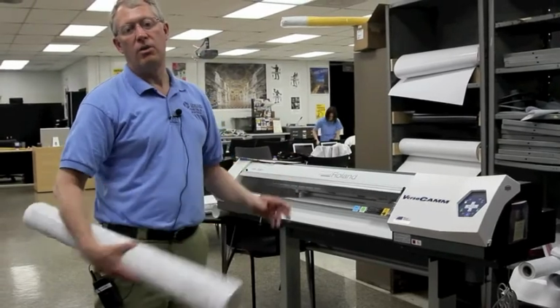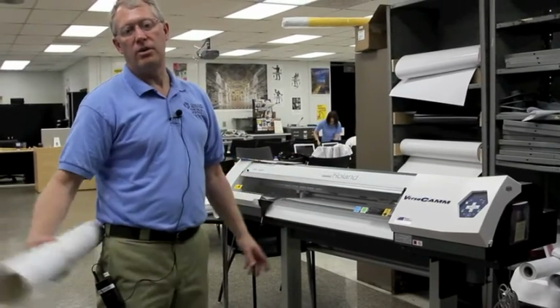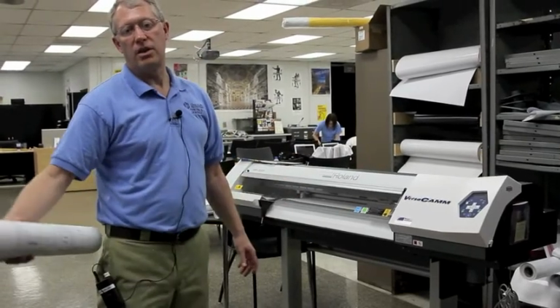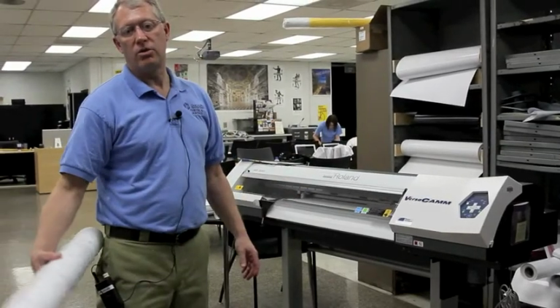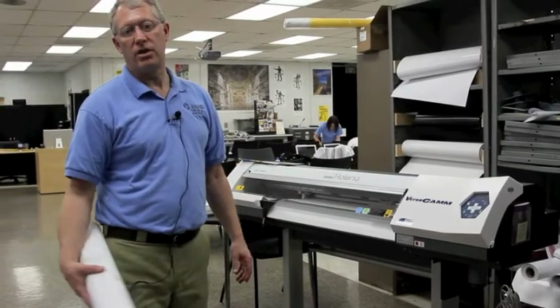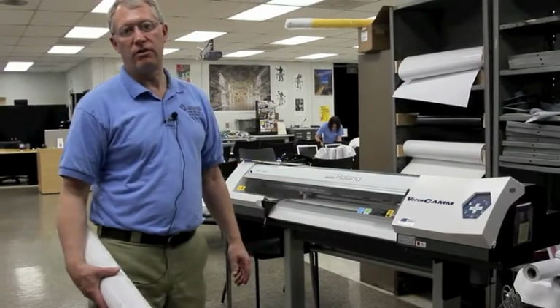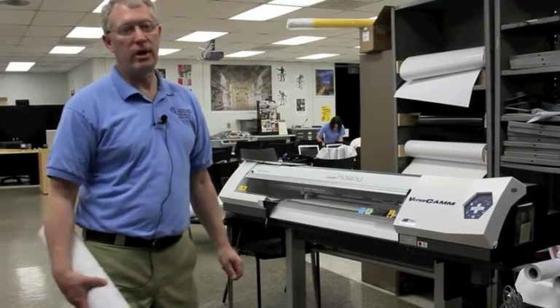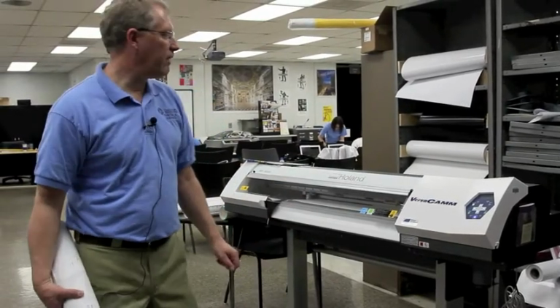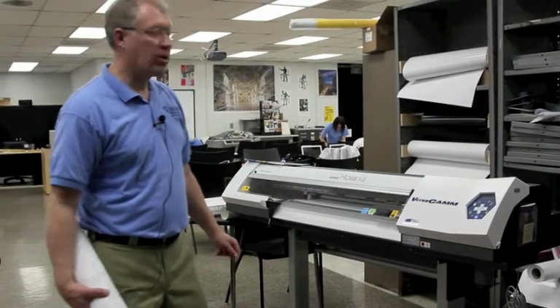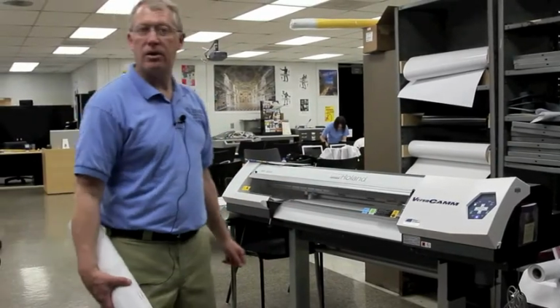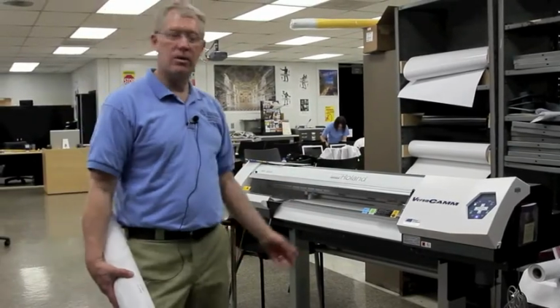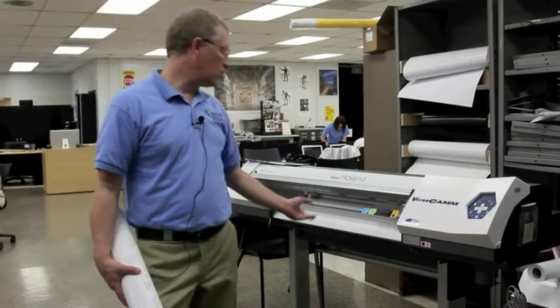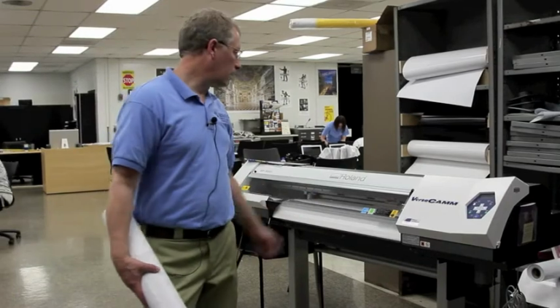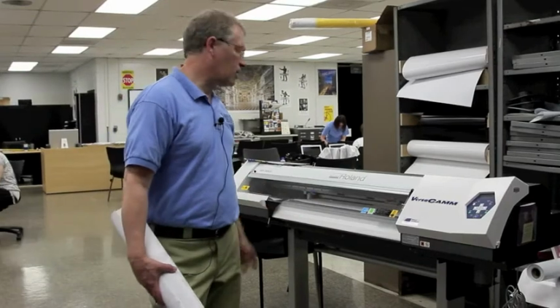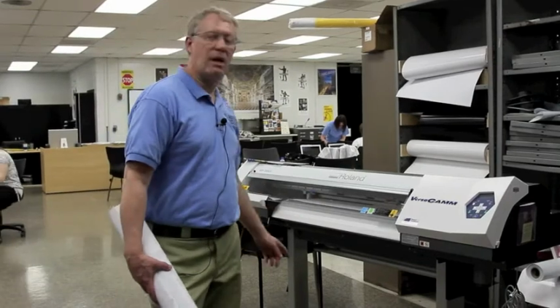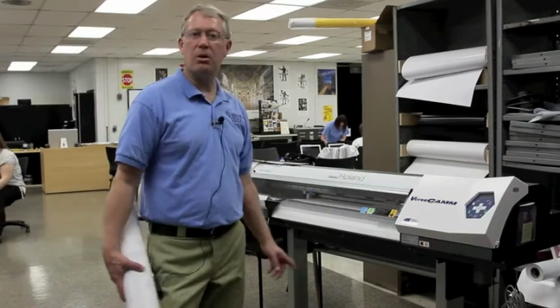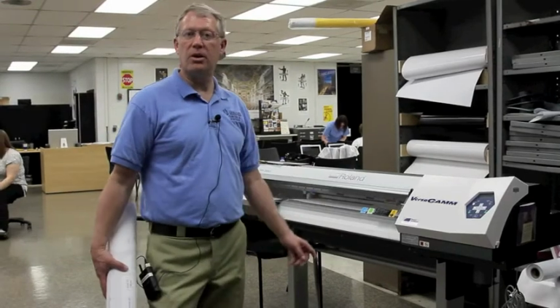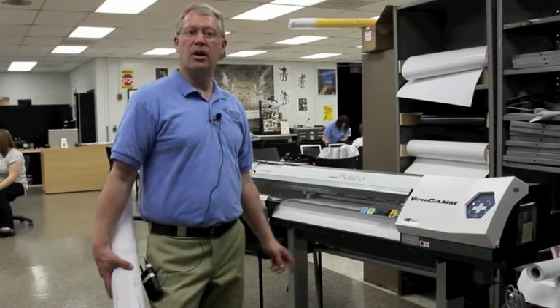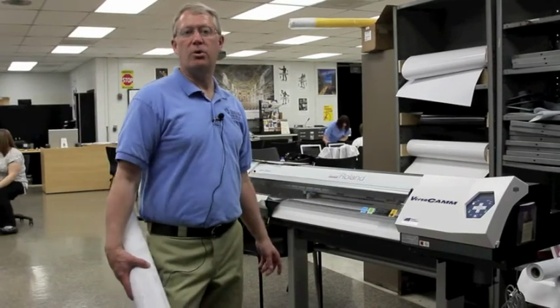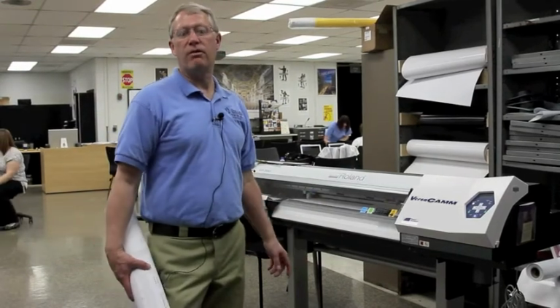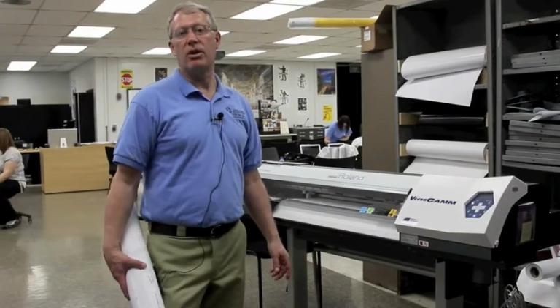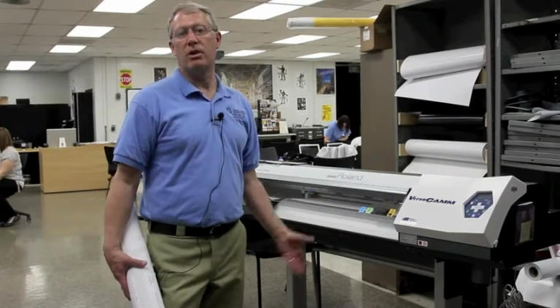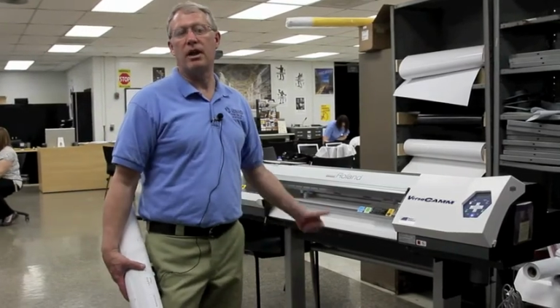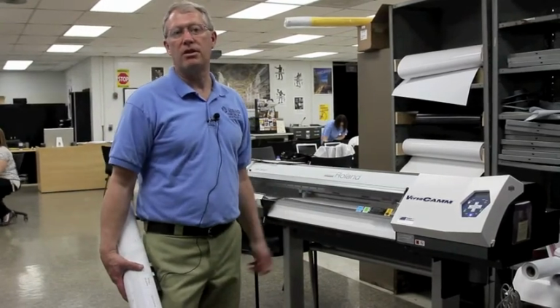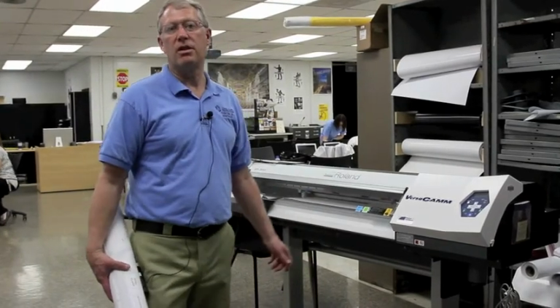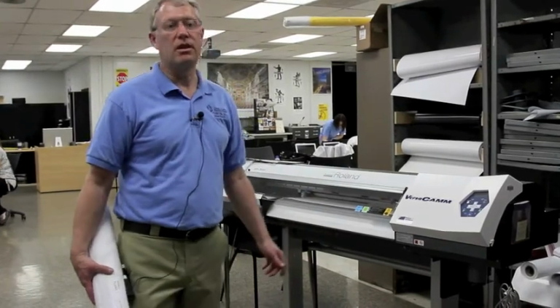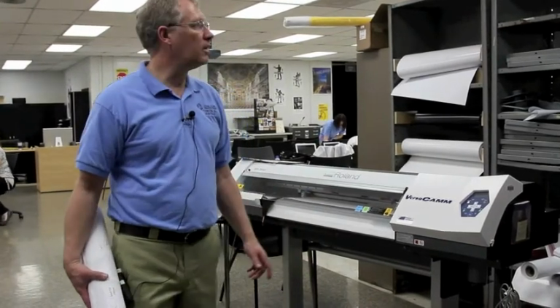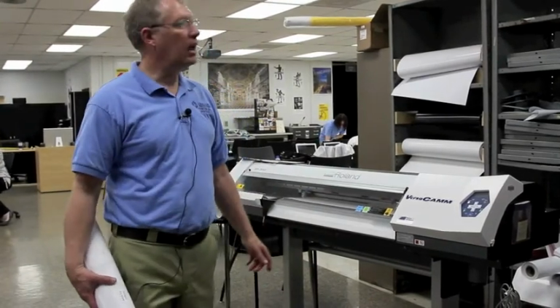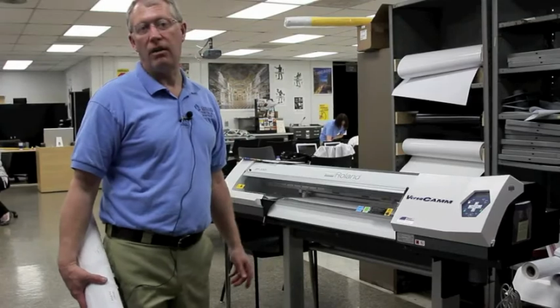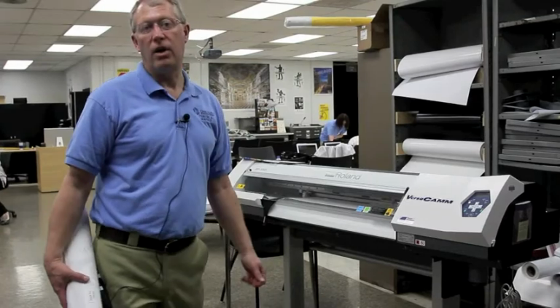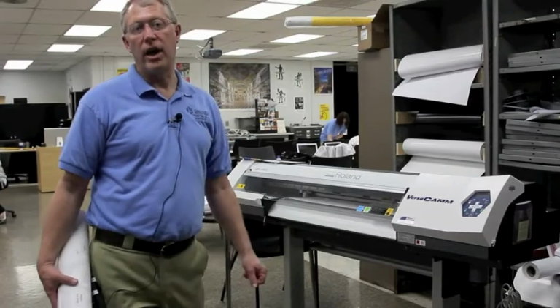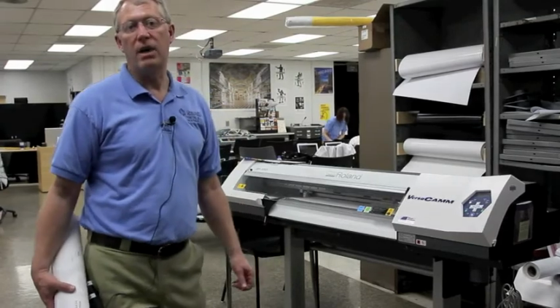One of the newest things we're trying to design for now is fabric. This machine gives us the capability to print on fabric as well as plastics and a variety of paper.